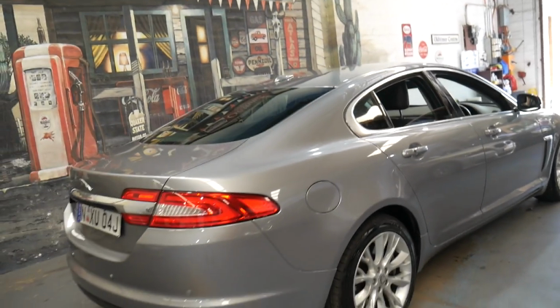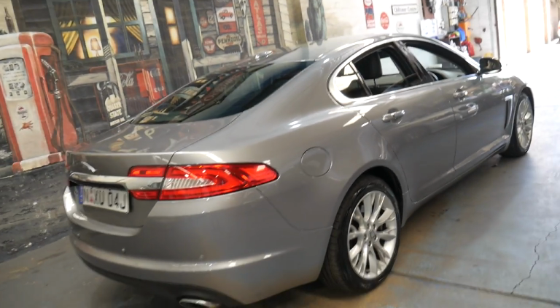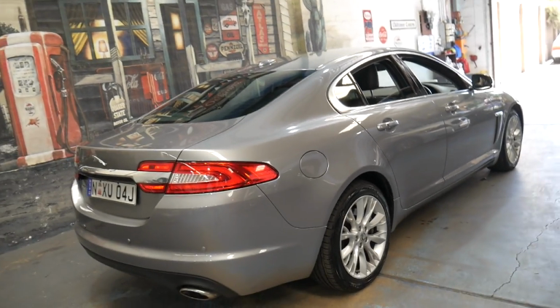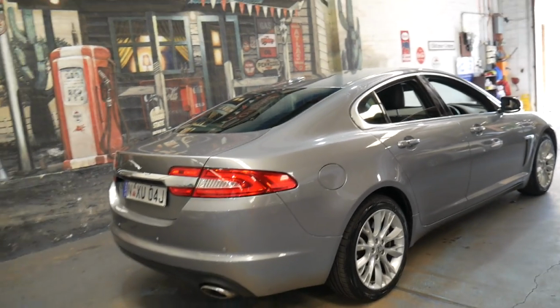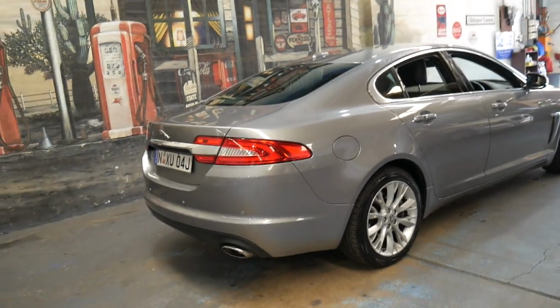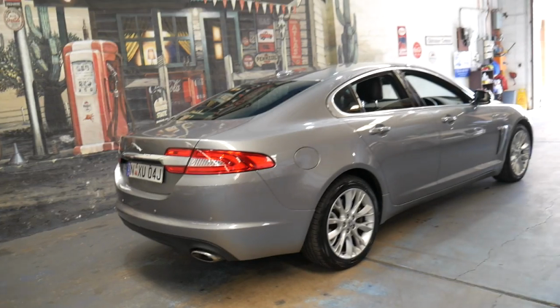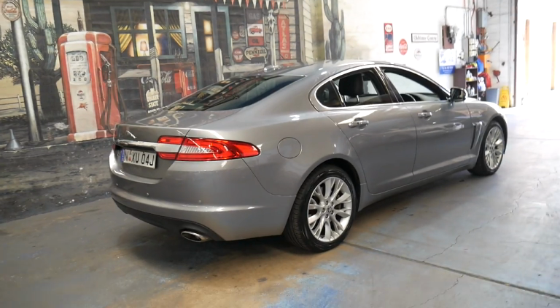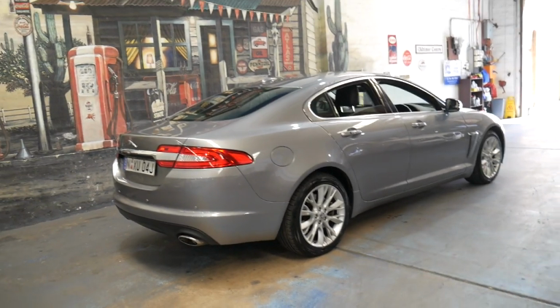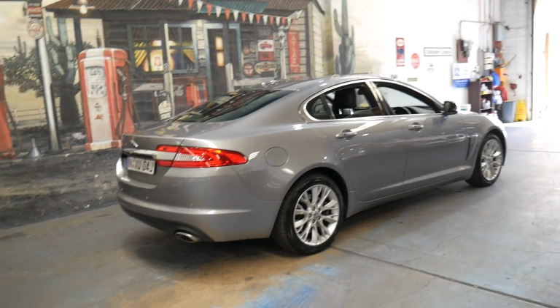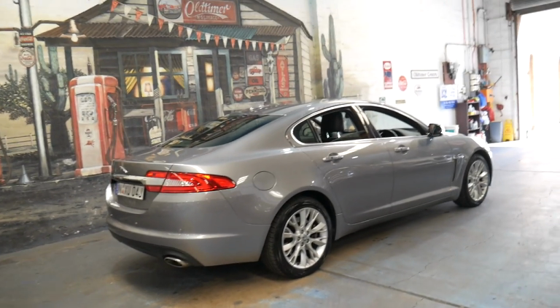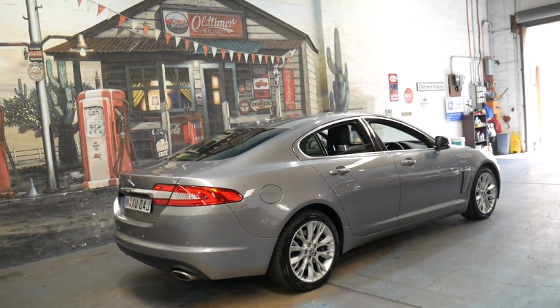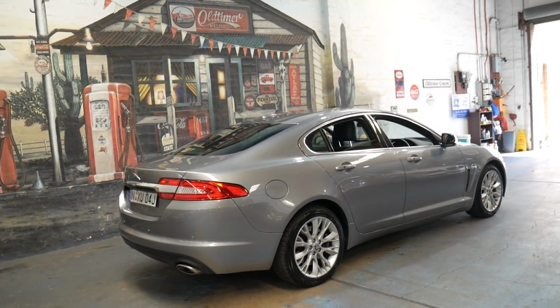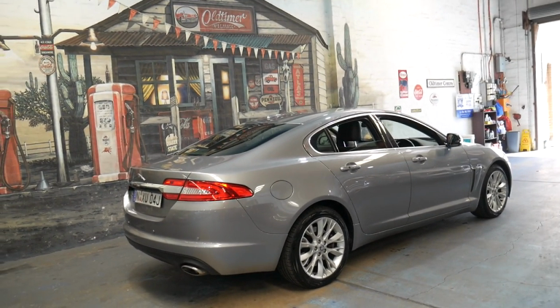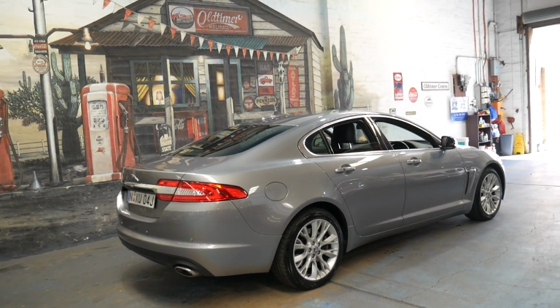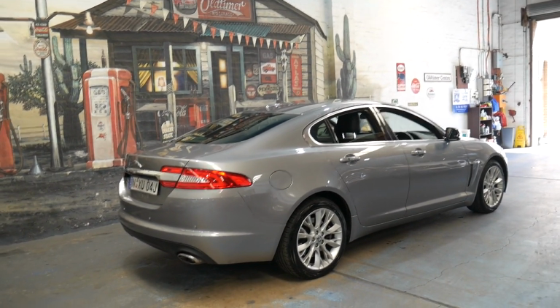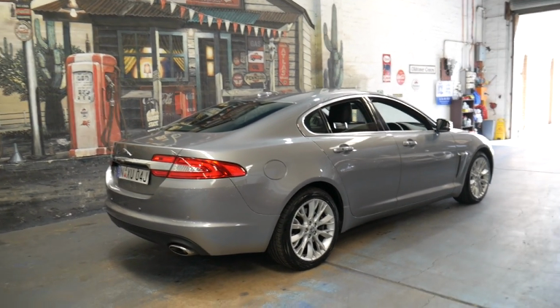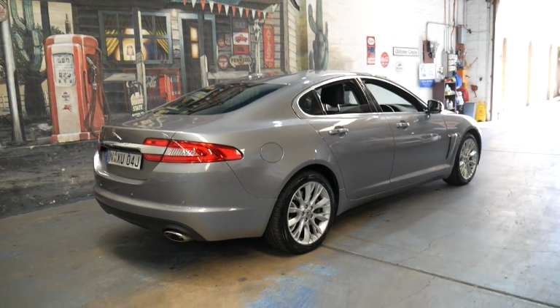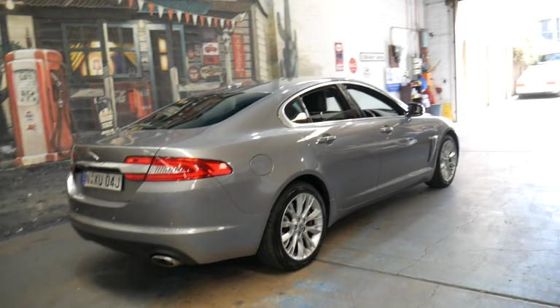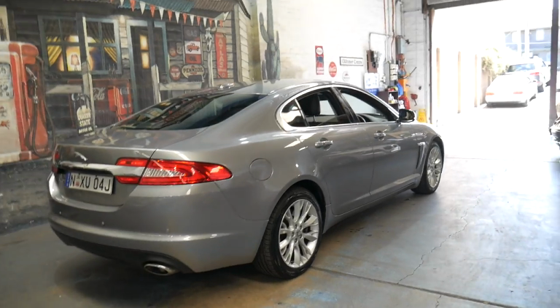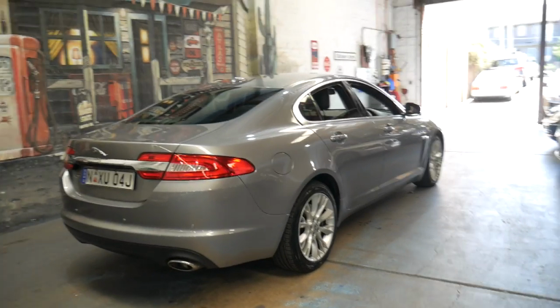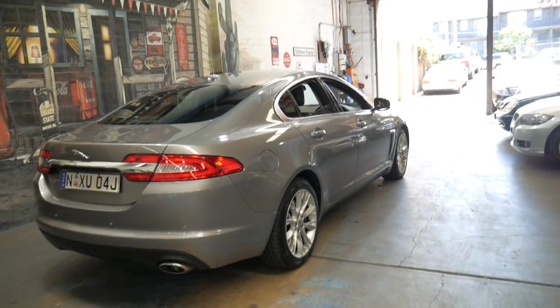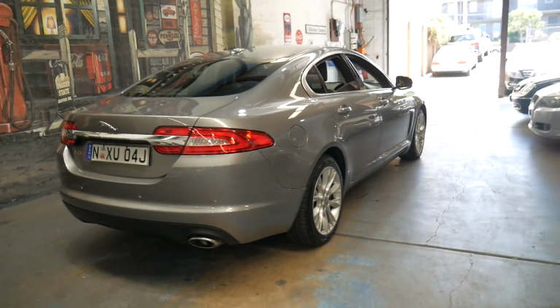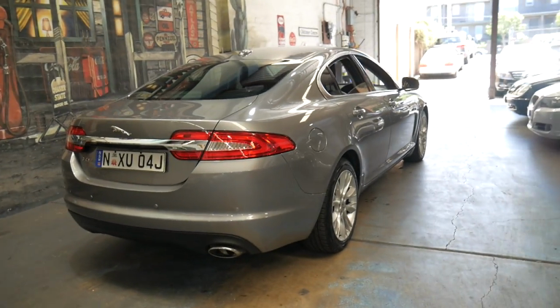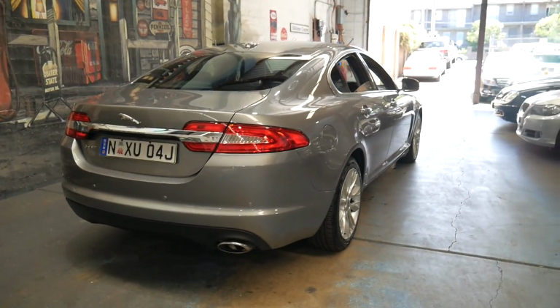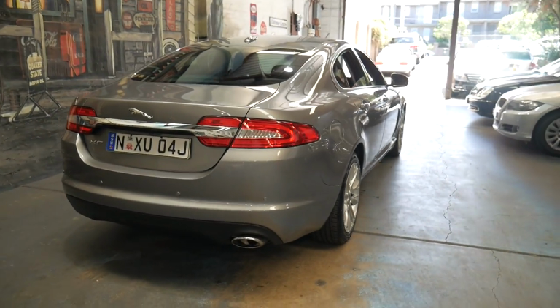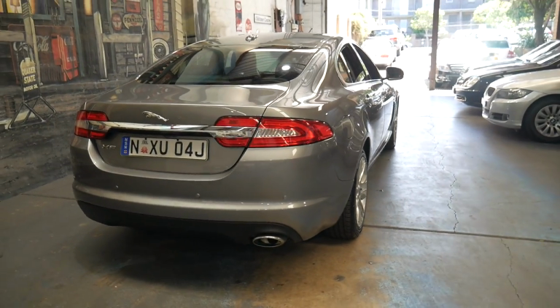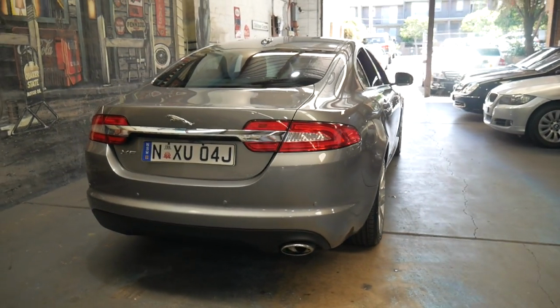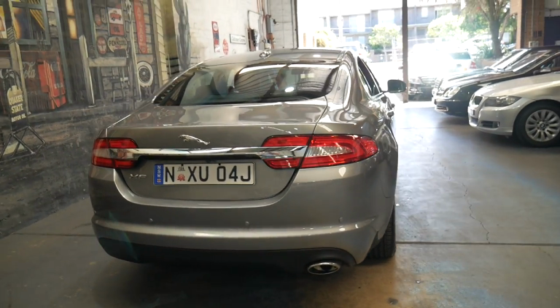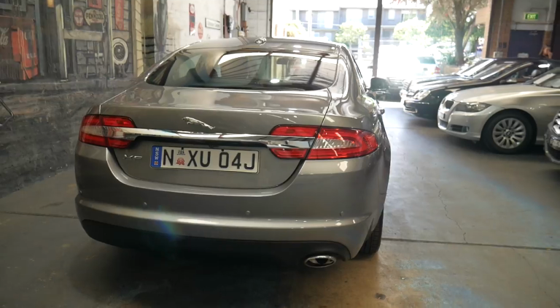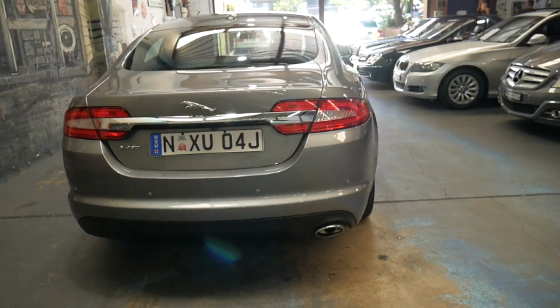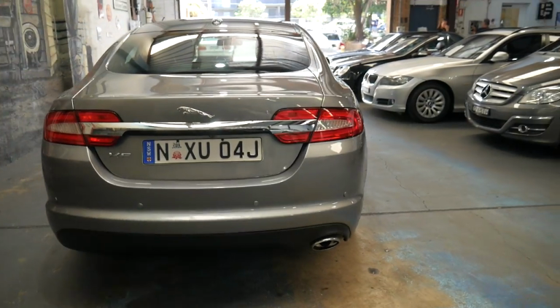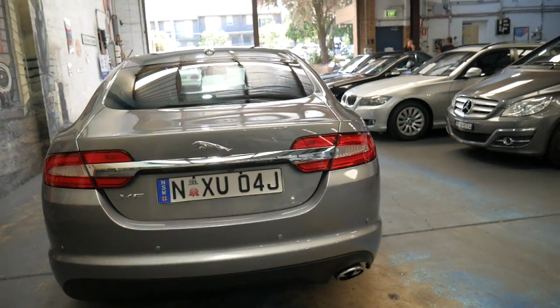We have sold a few turbo diesel XFs like this one — similar 2013 models — to people who do 40,000 or 50,000 kilometres a year because they need reliability and very good fuel consumption.